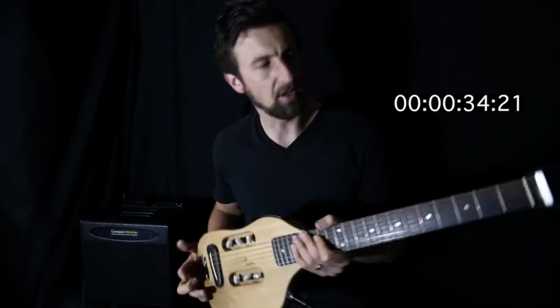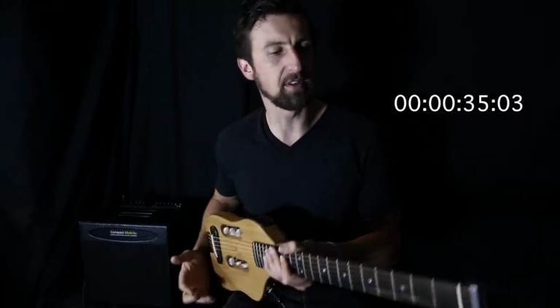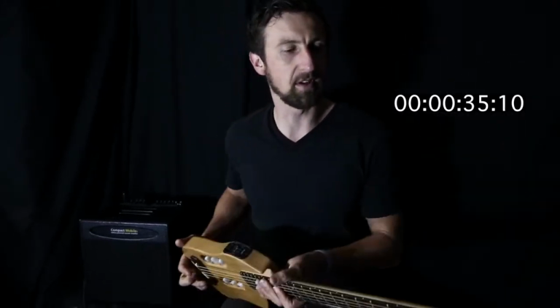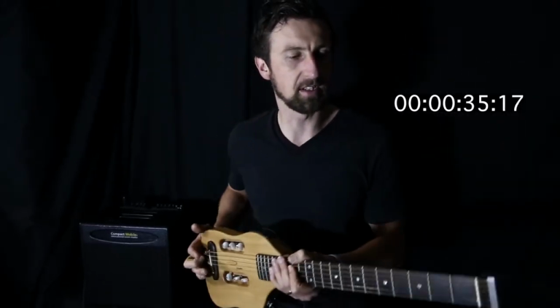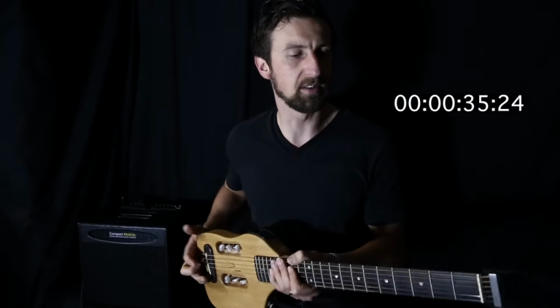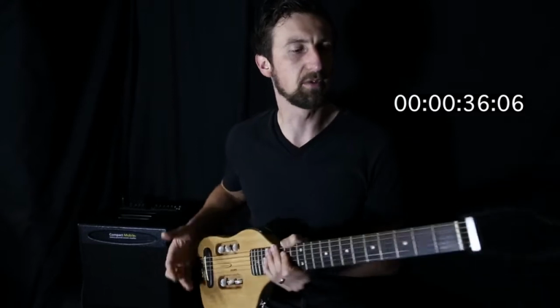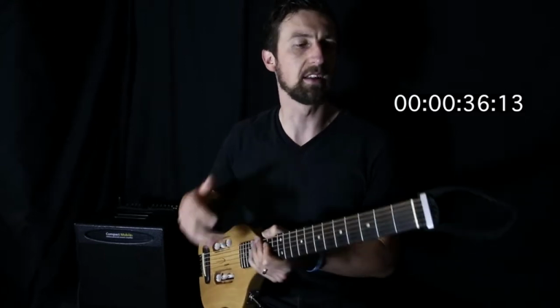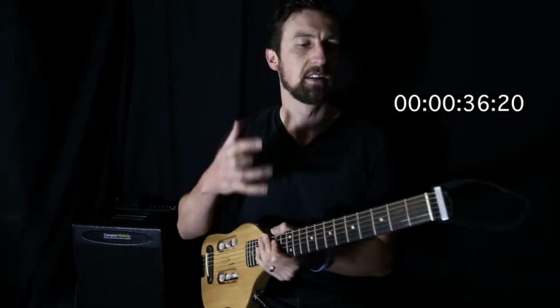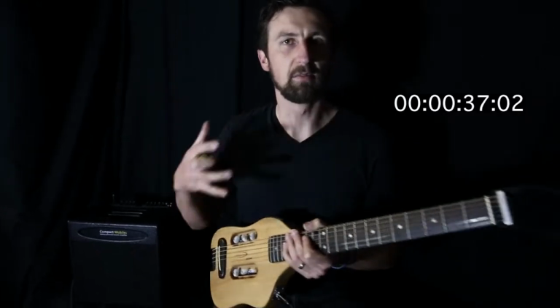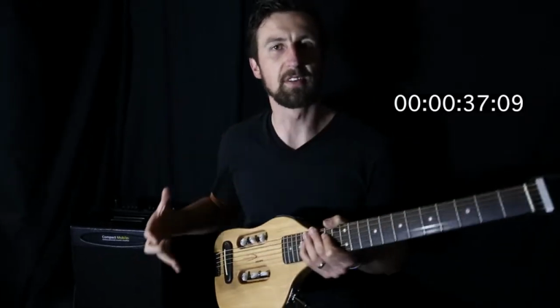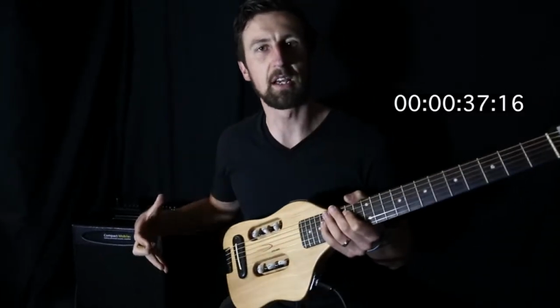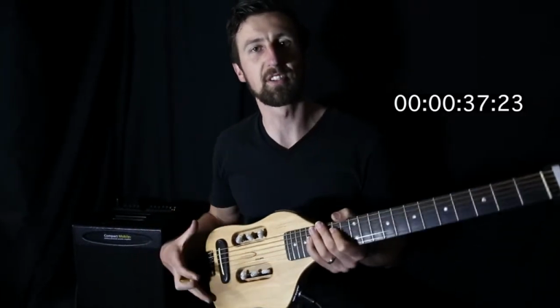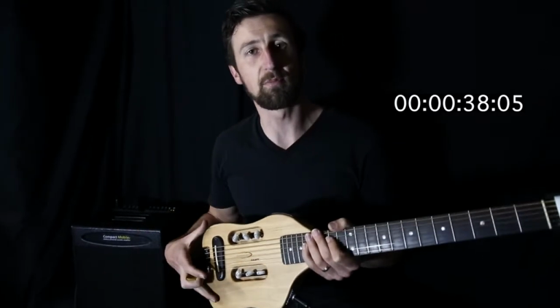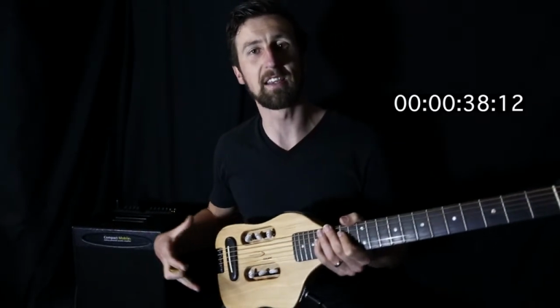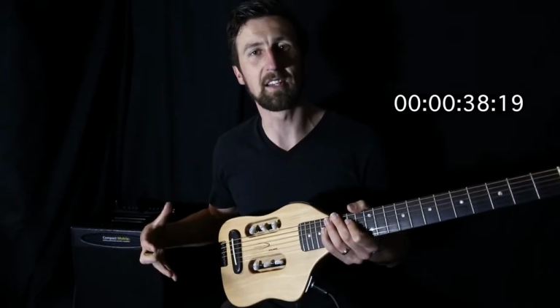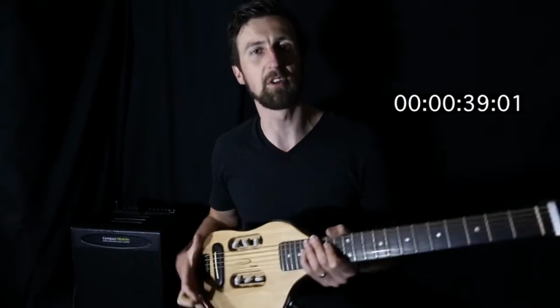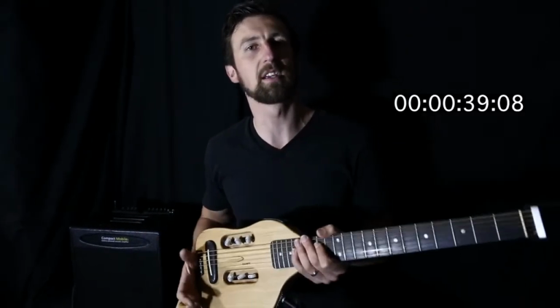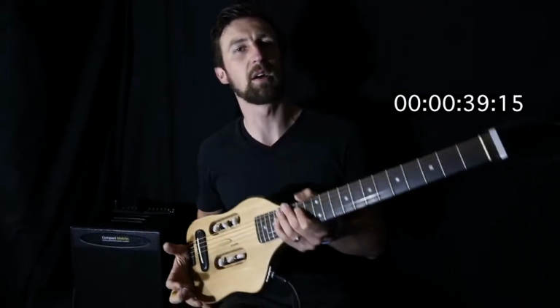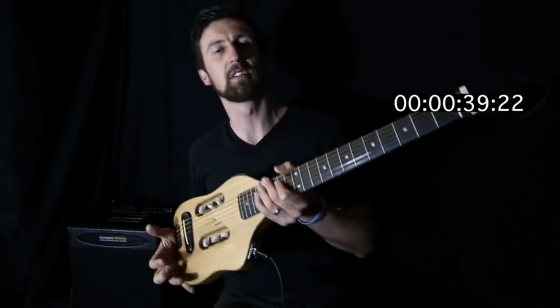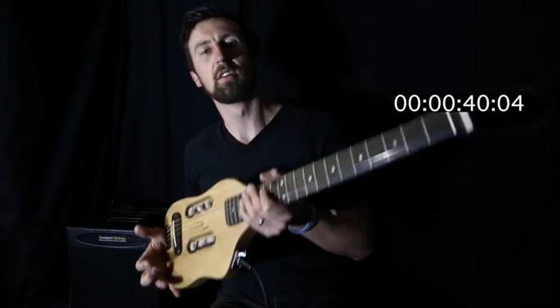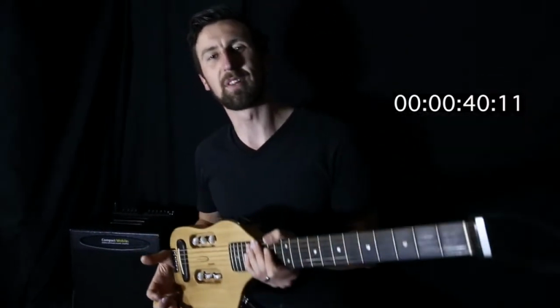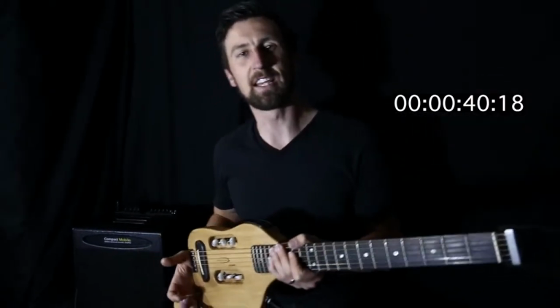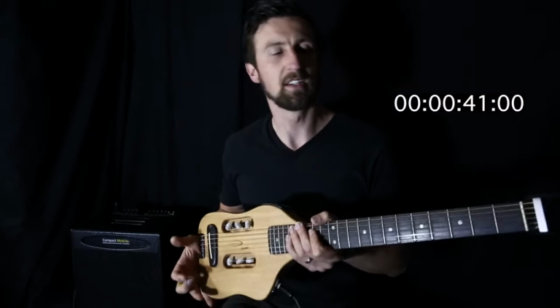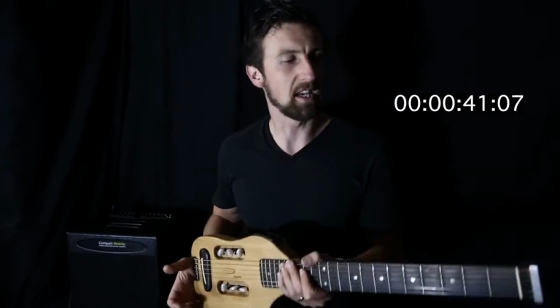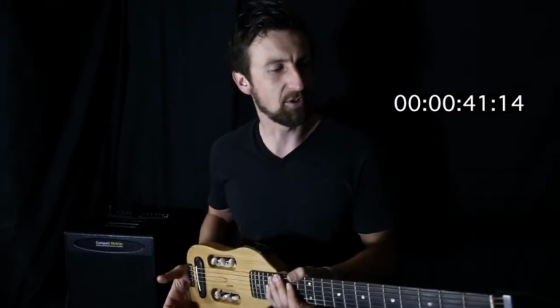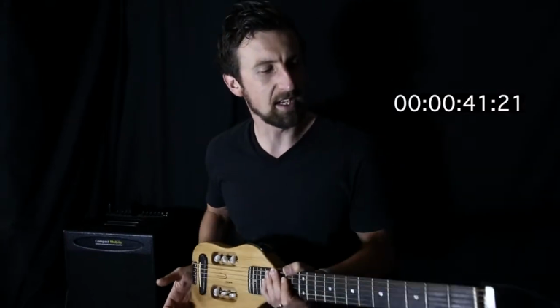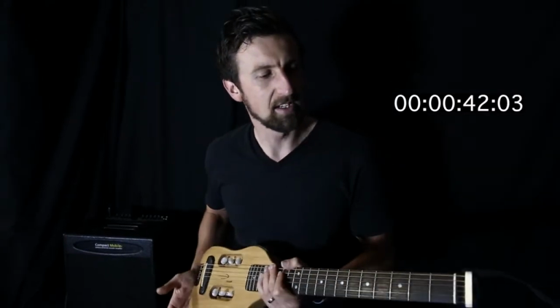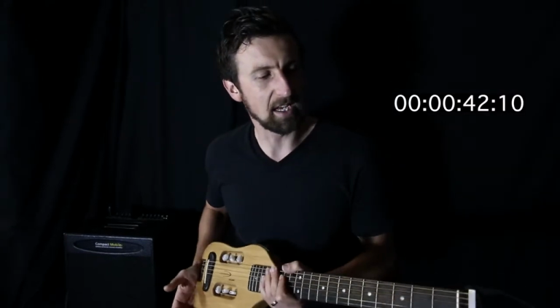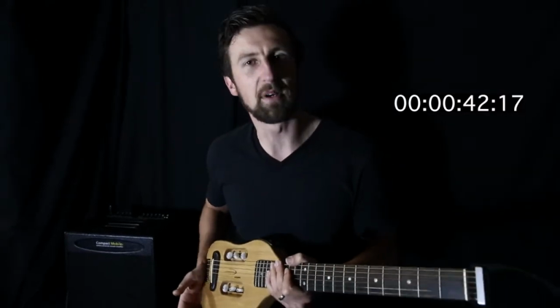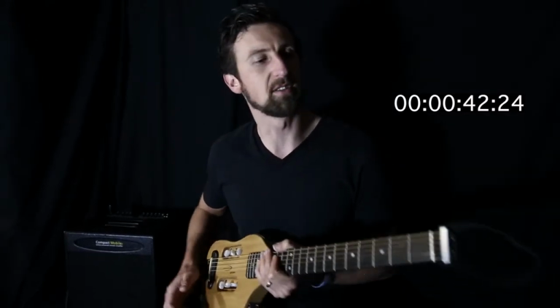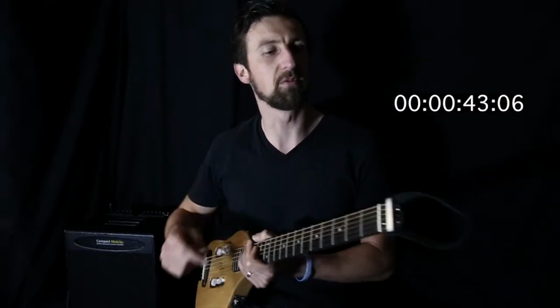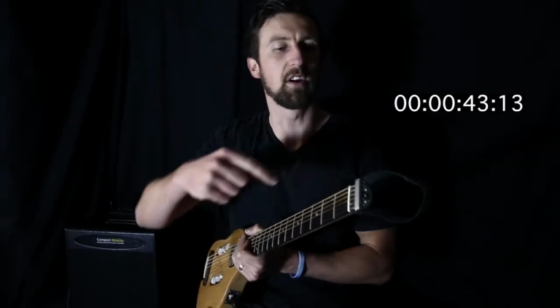Love these Traveller Guitars. Full scale length, but obviously come with a soft bag. You can take them in overhead compartments on planes, take them on trains, take them on buses — wherever you want to go.